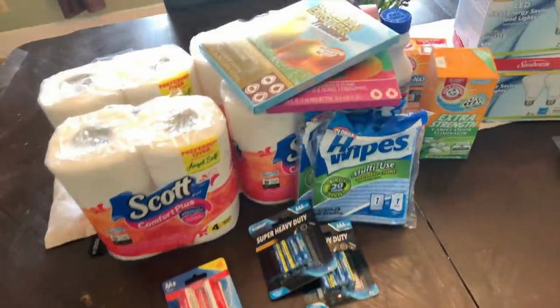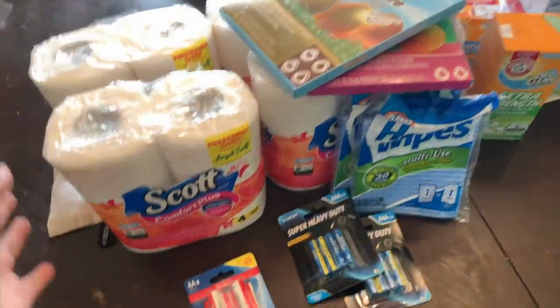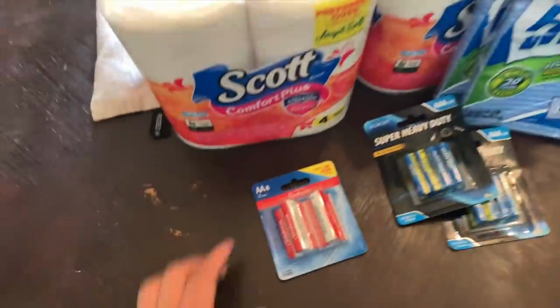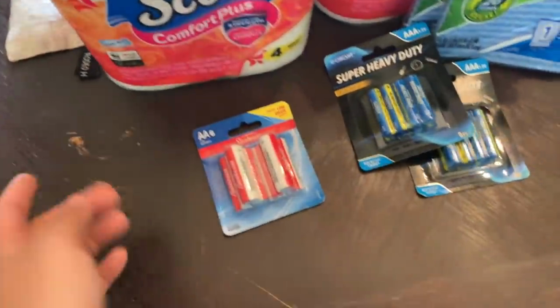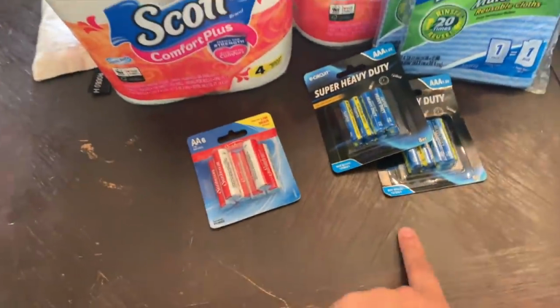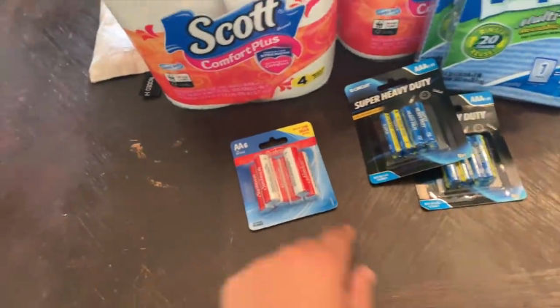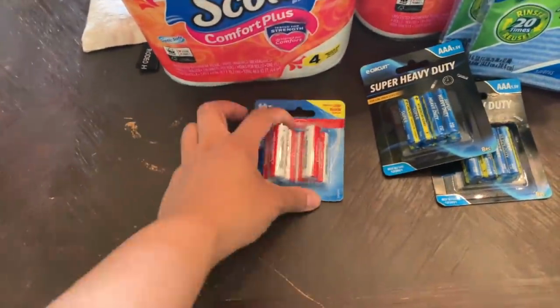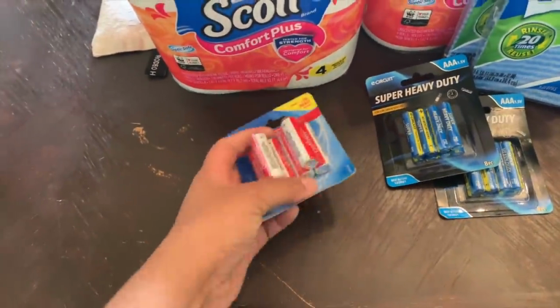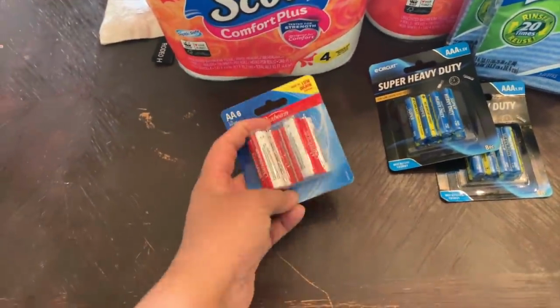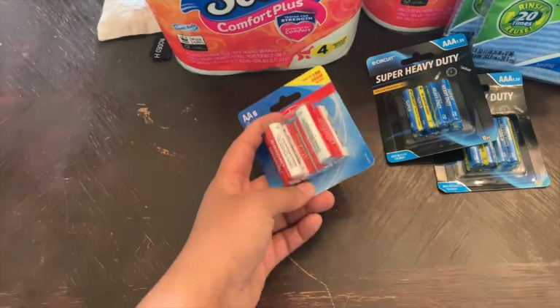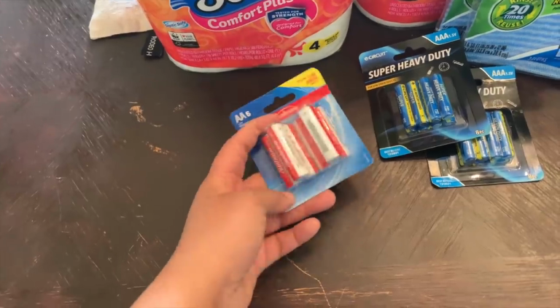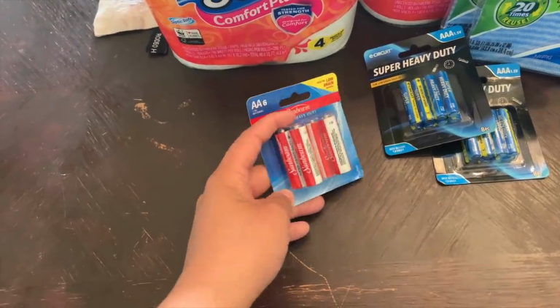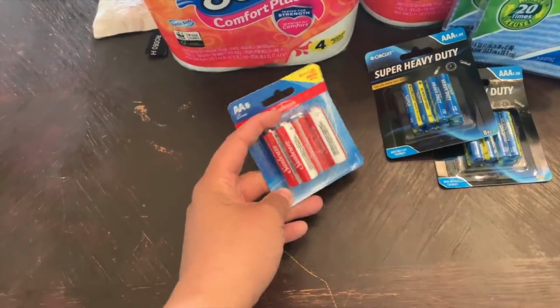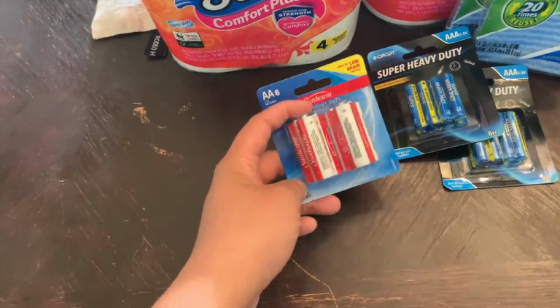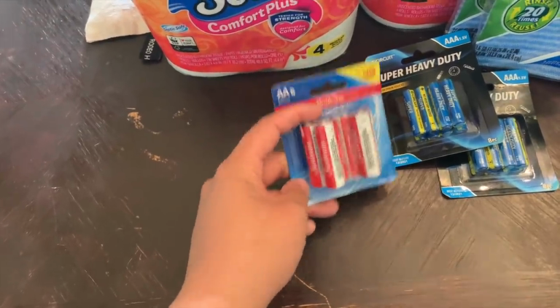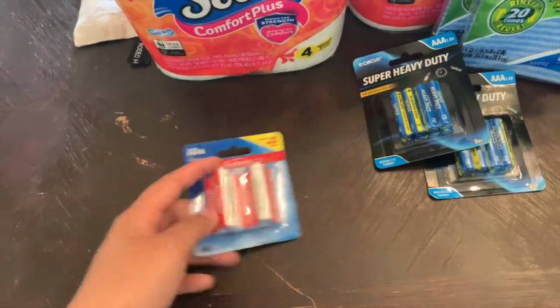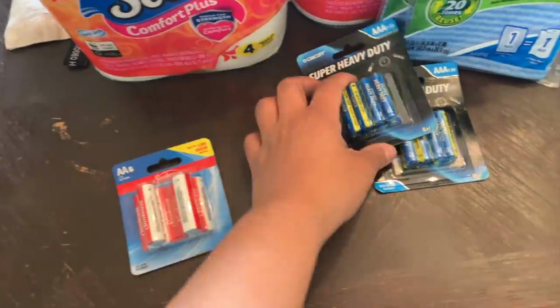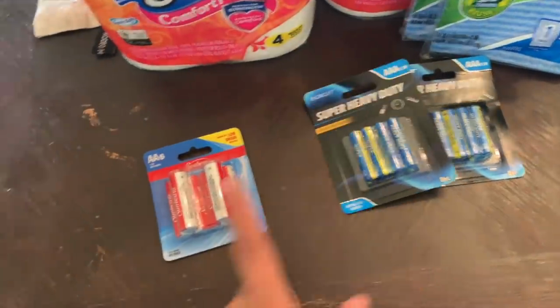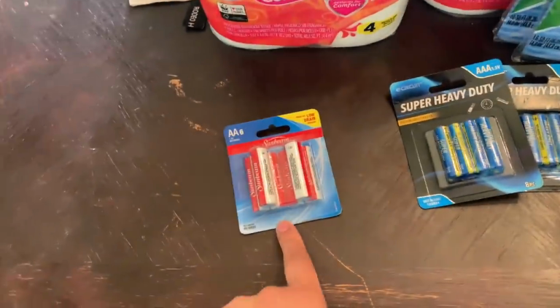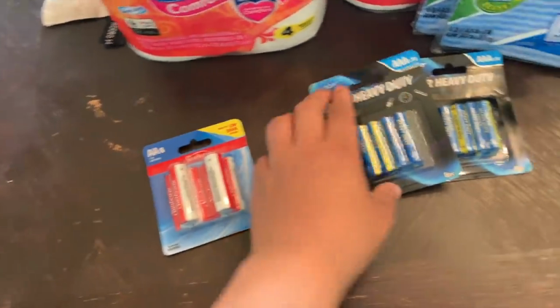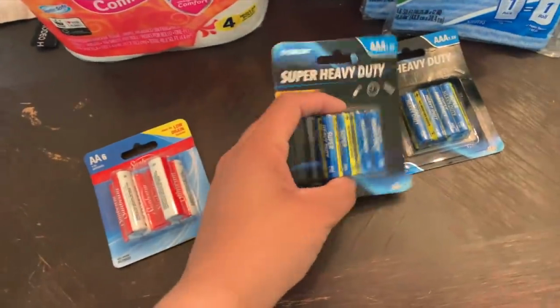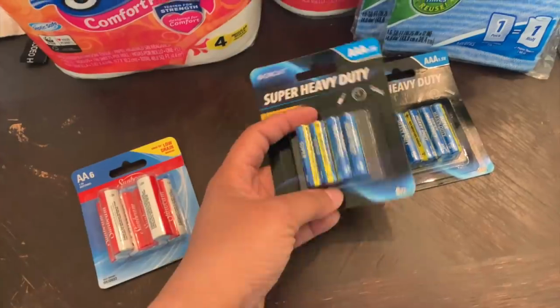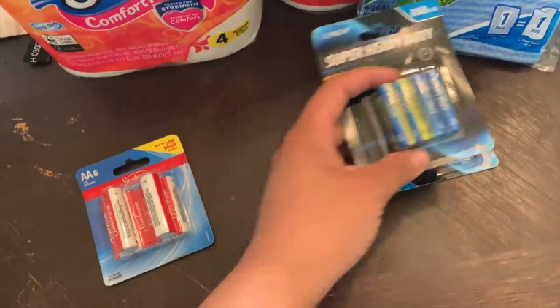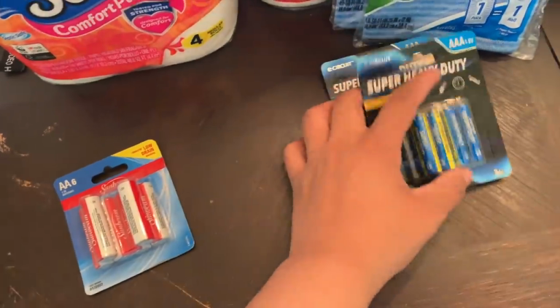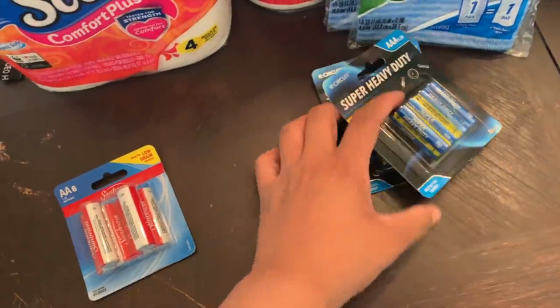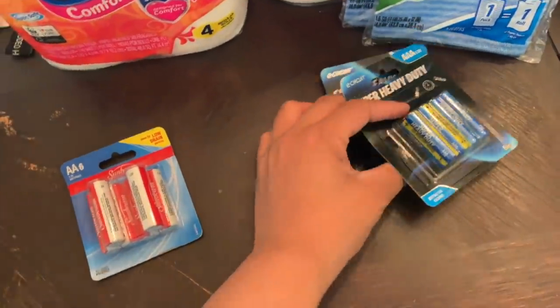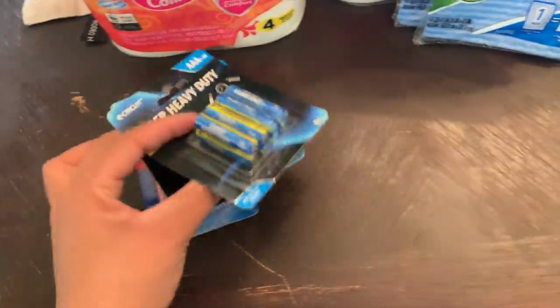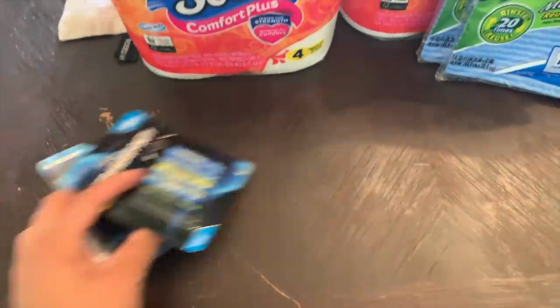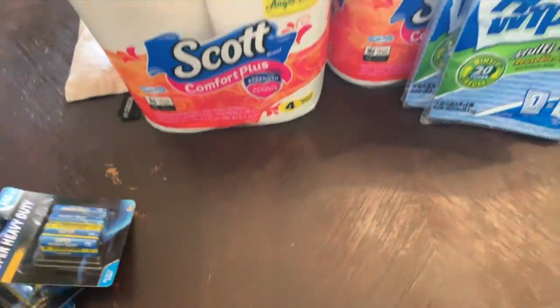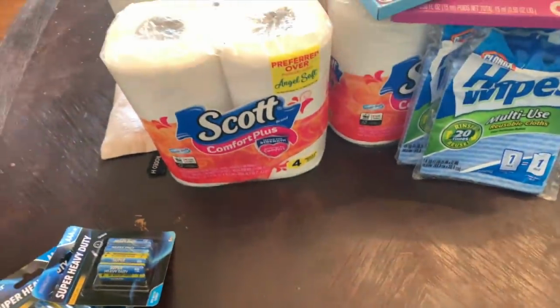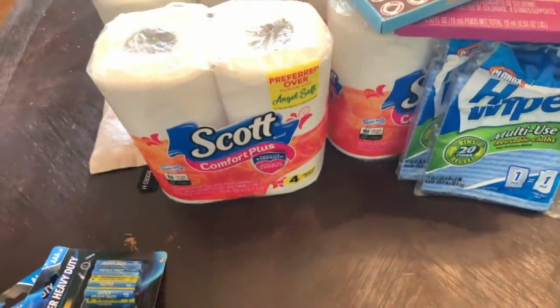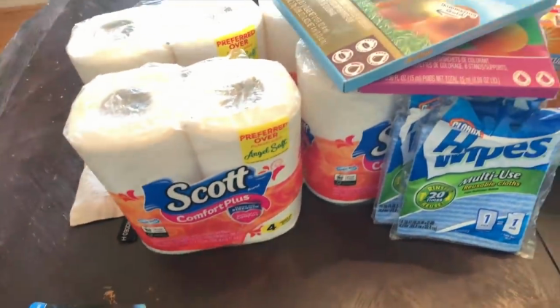The first thing was some batteries — I did grab a couple of these. We used these for something we needed for the kids, so I got double A and then I got two of the triple A batteries. I try to keep these in stock because we use them for so many different things.